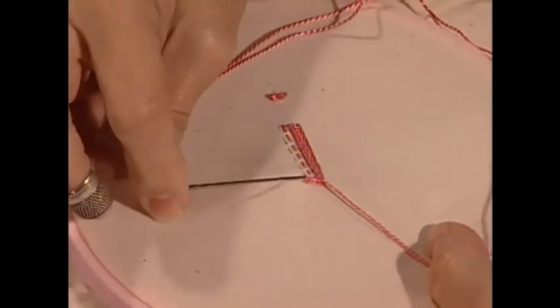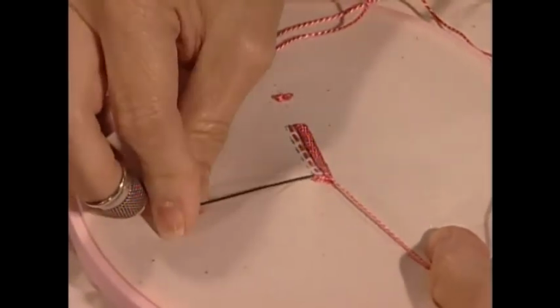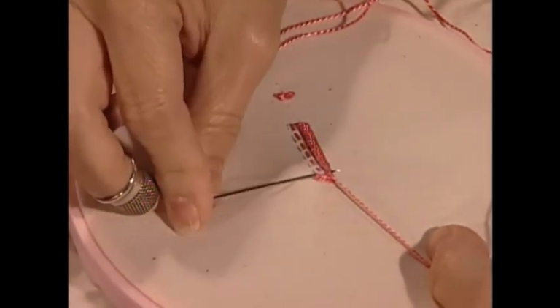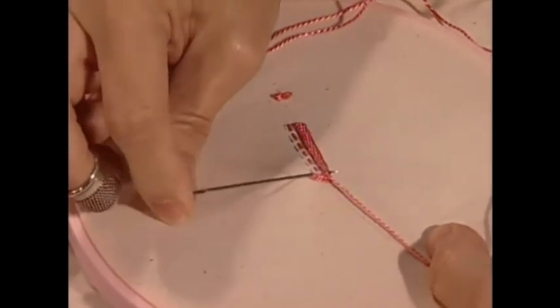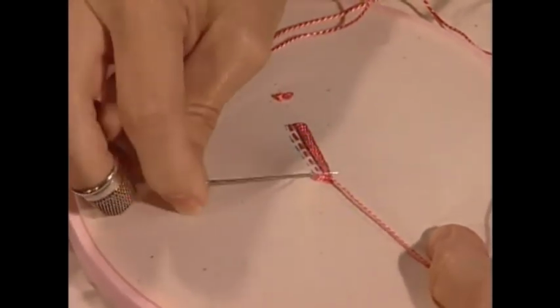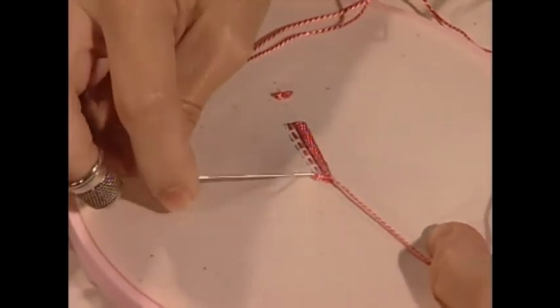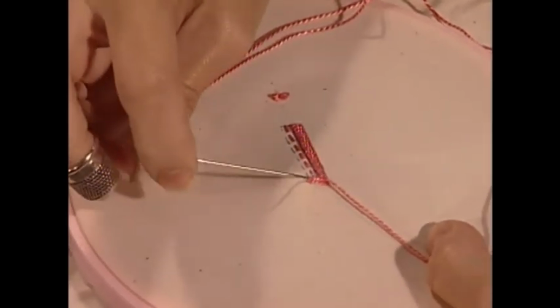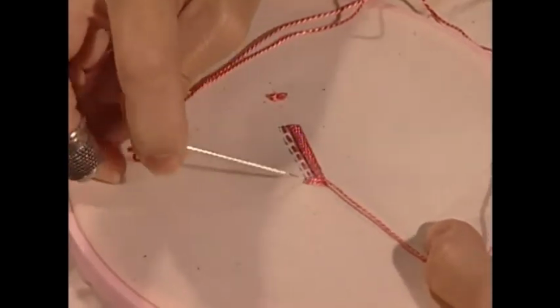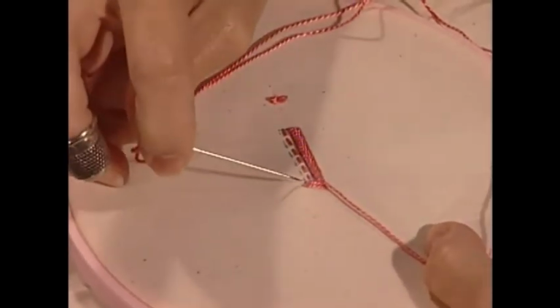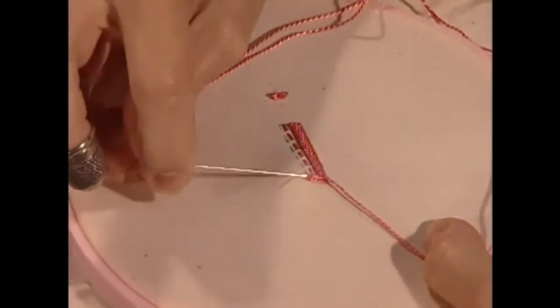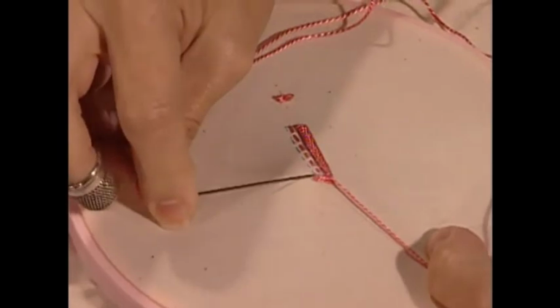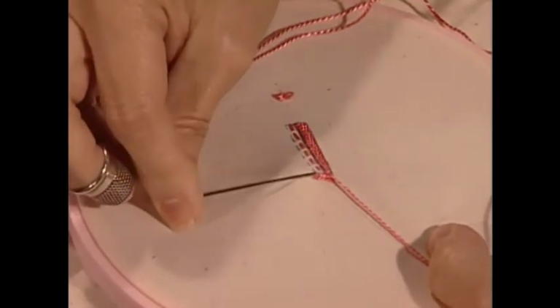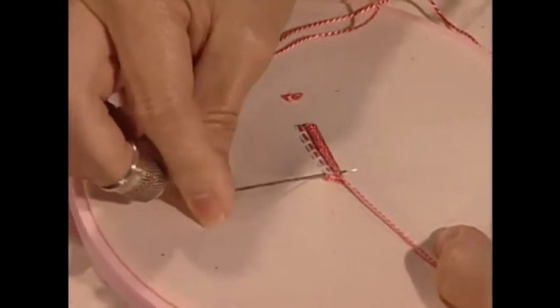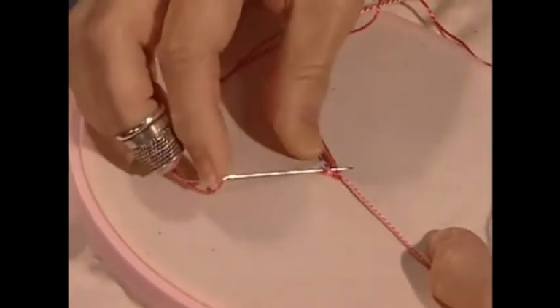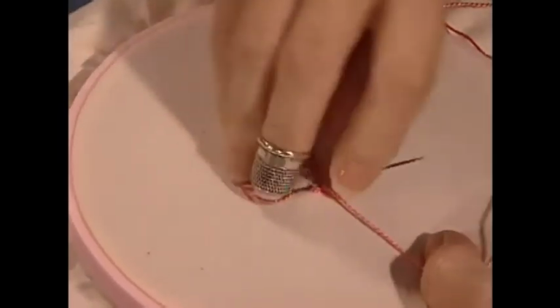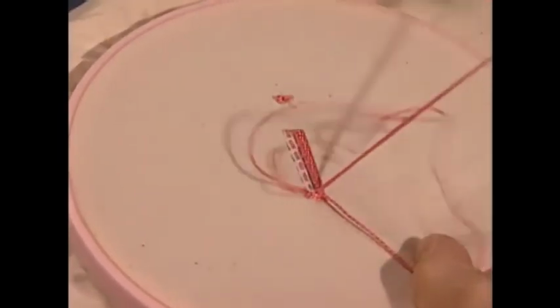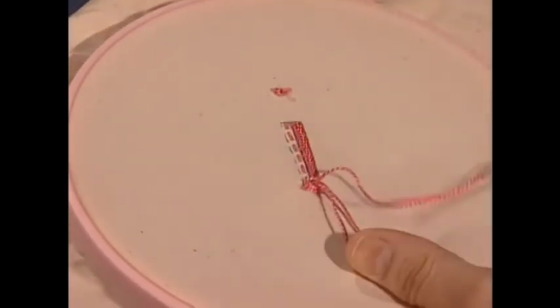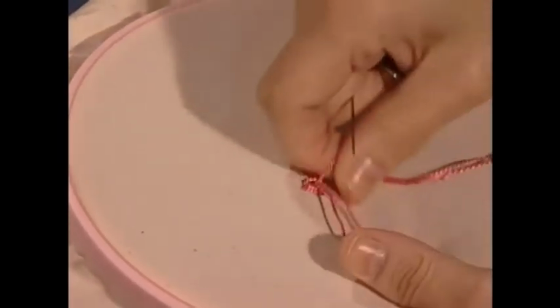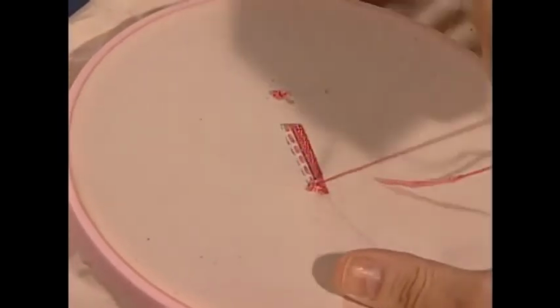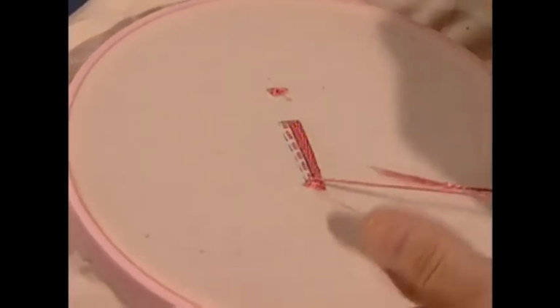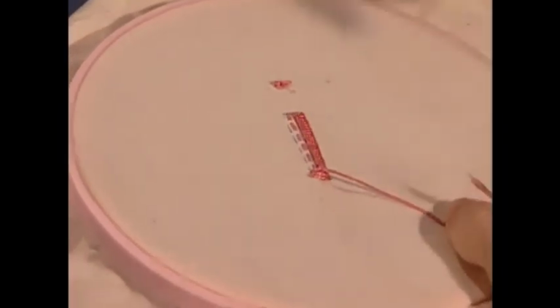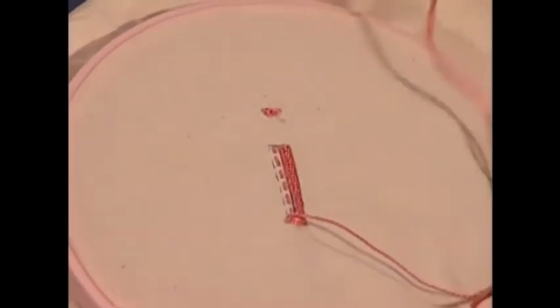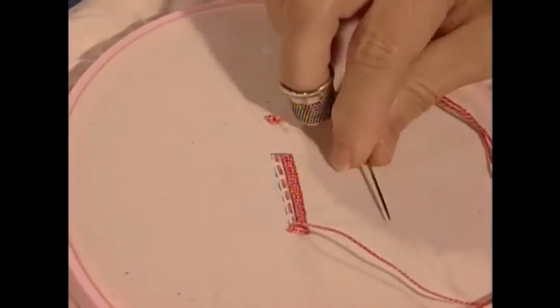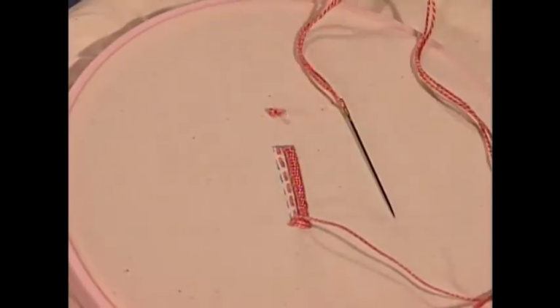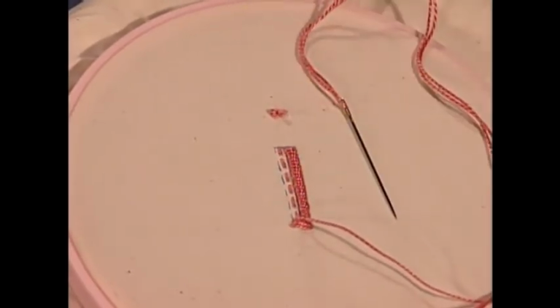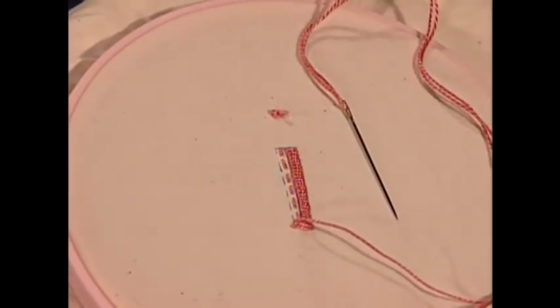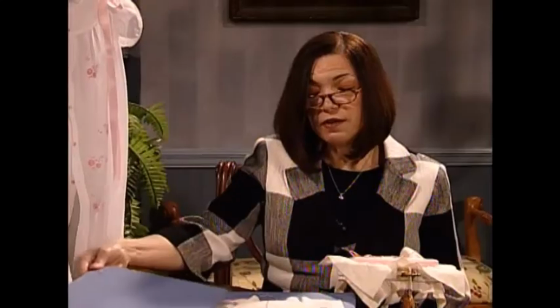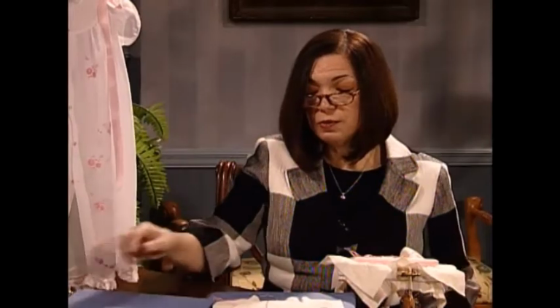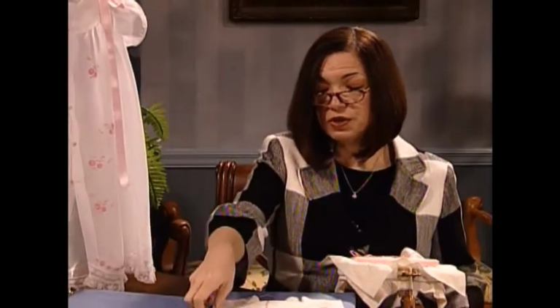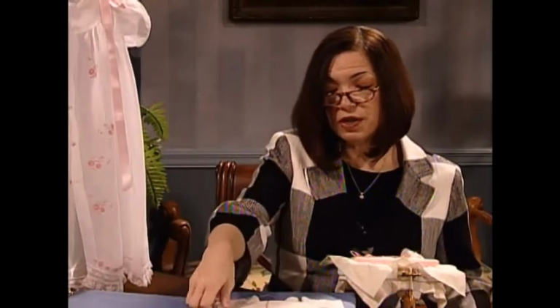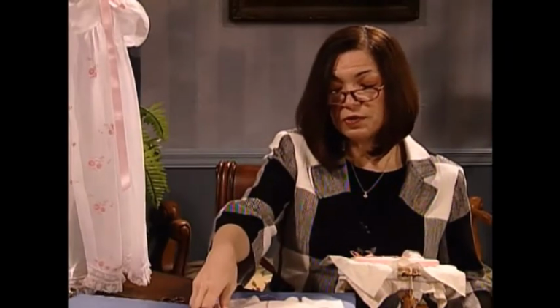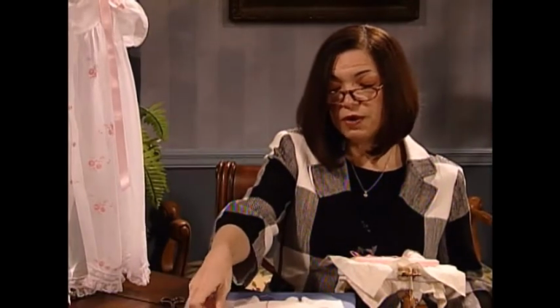Try not to do that on your sample — it's very important. Now I have another hoop which shows the completed row.